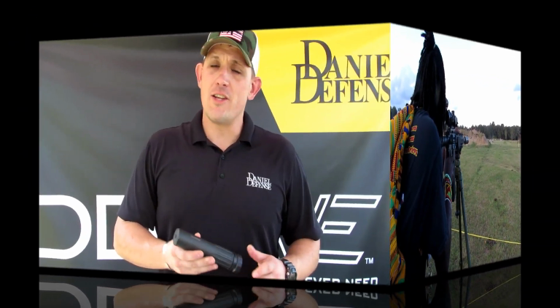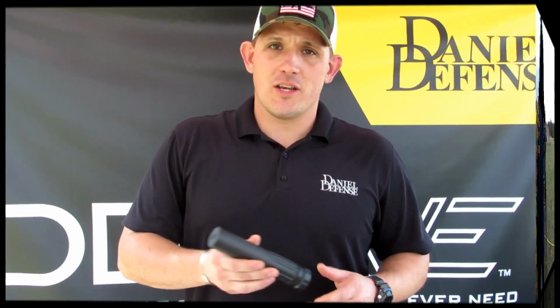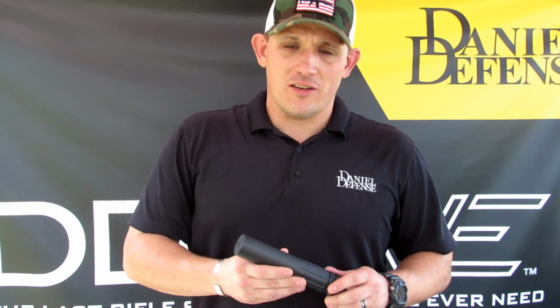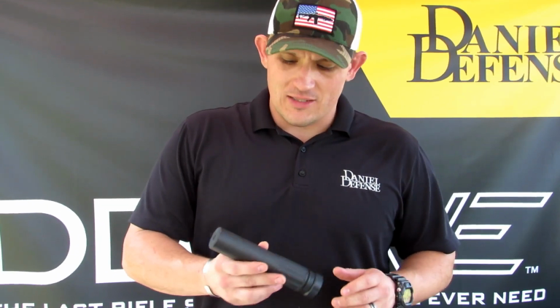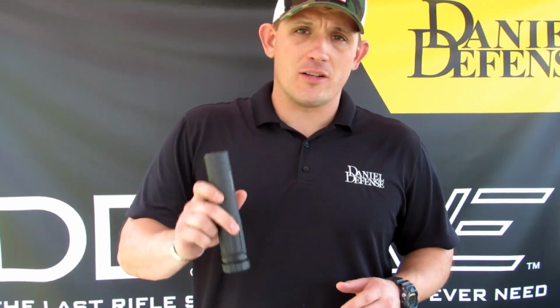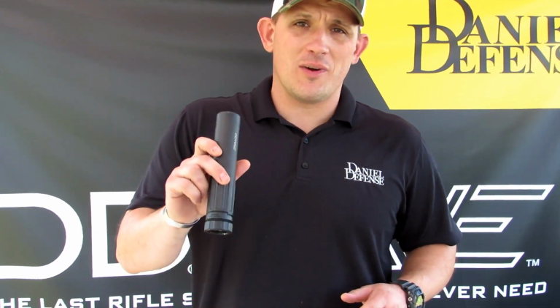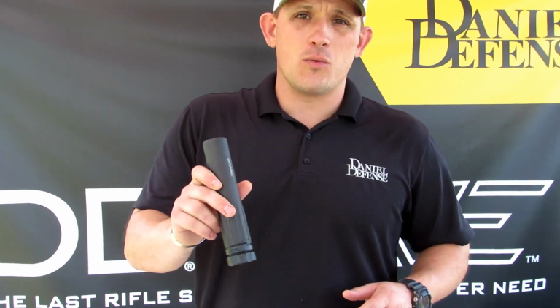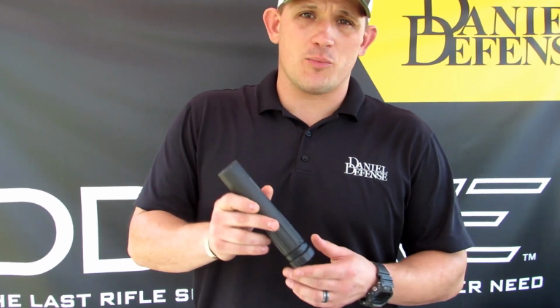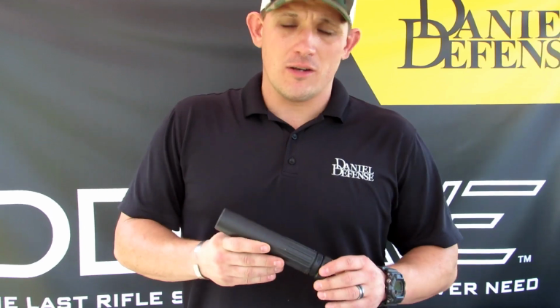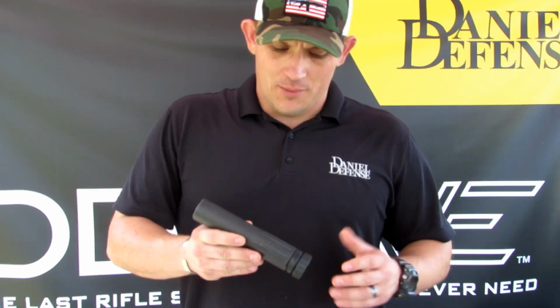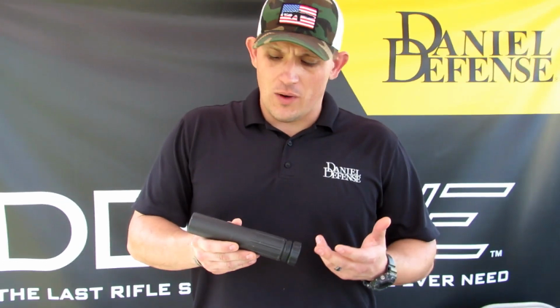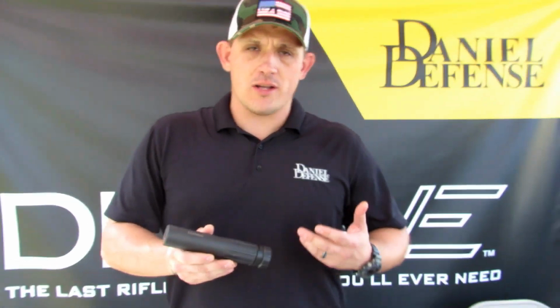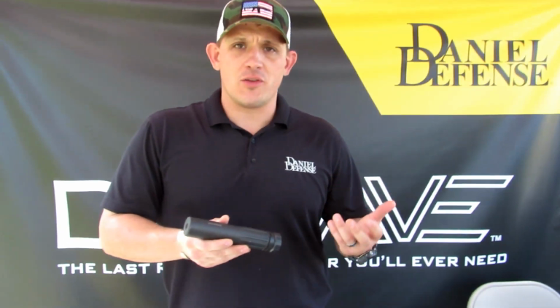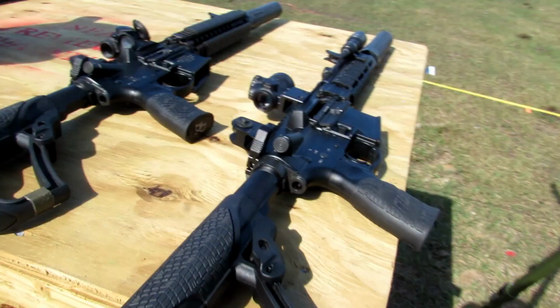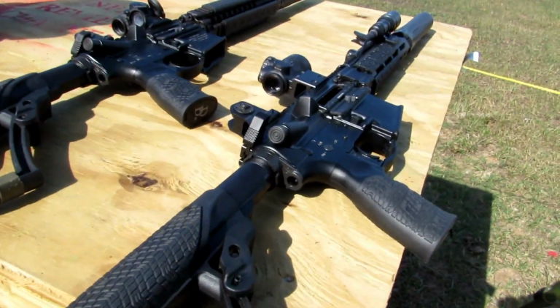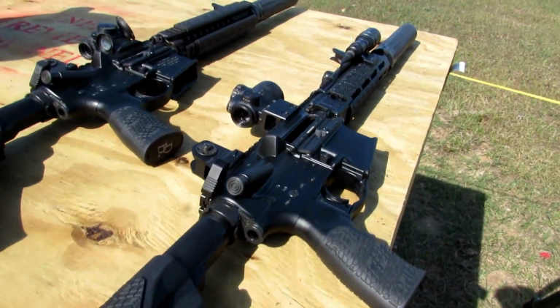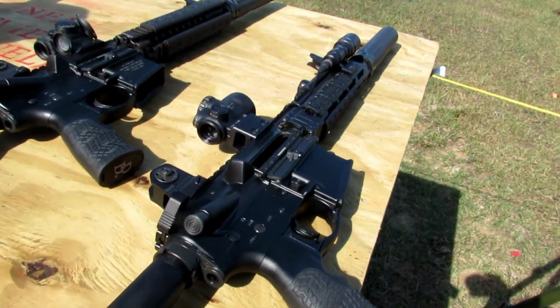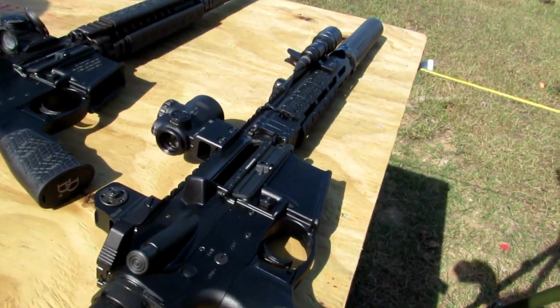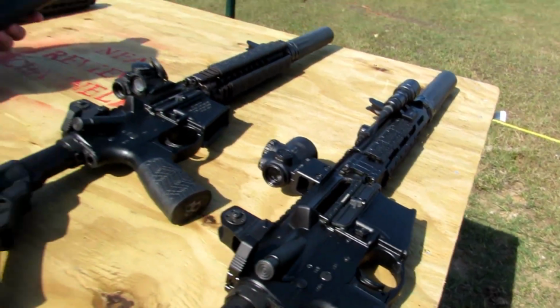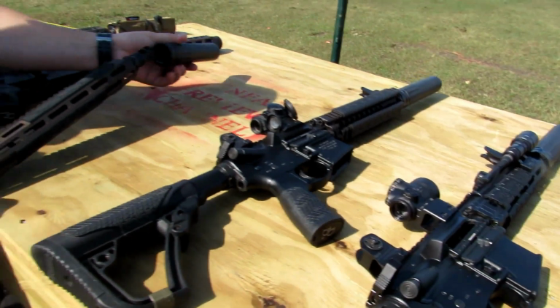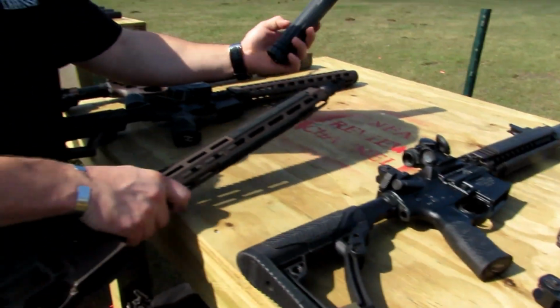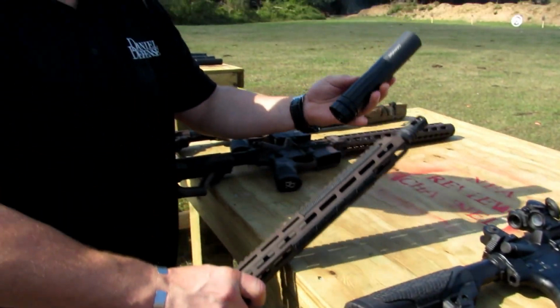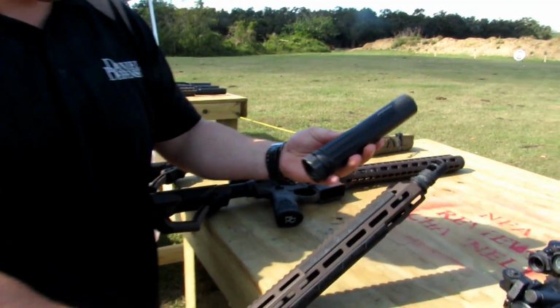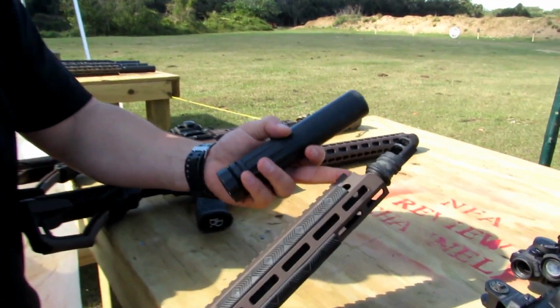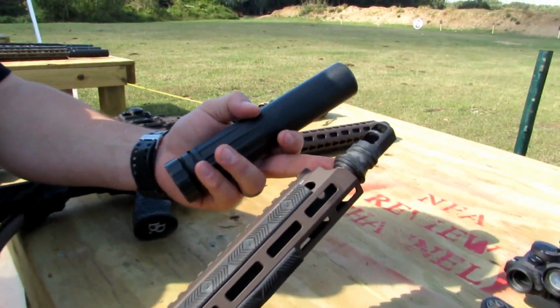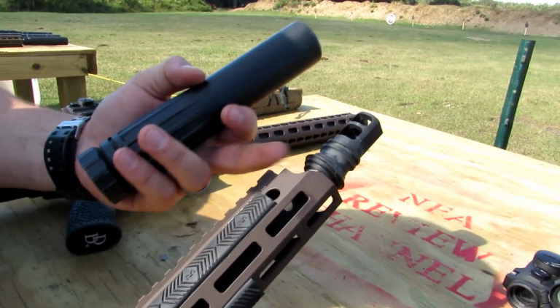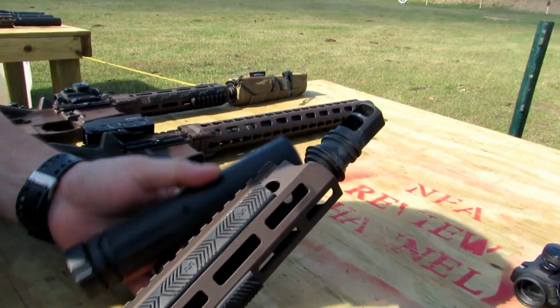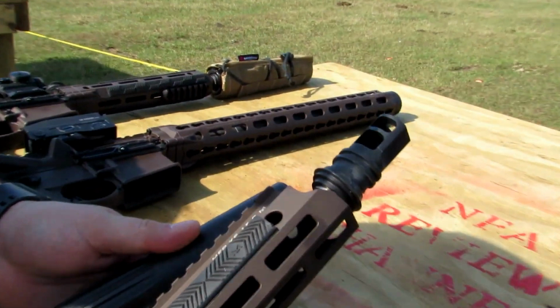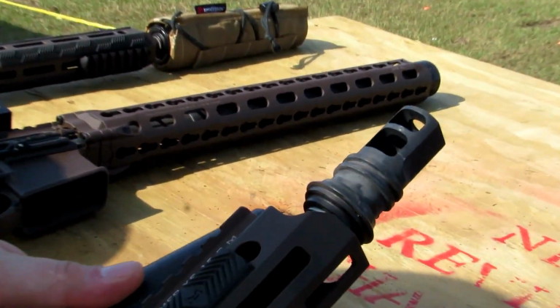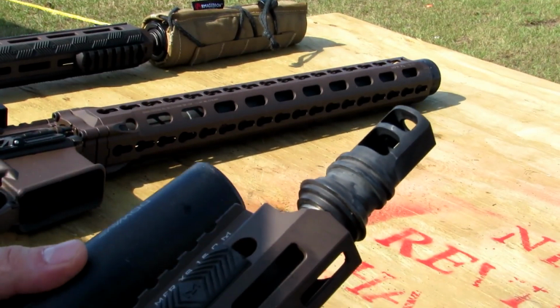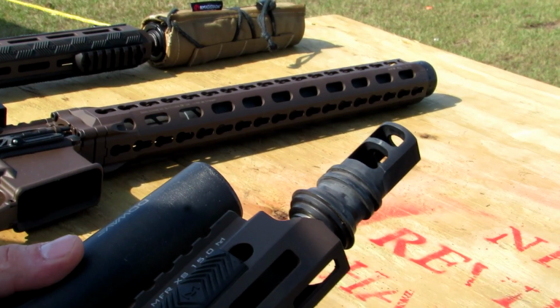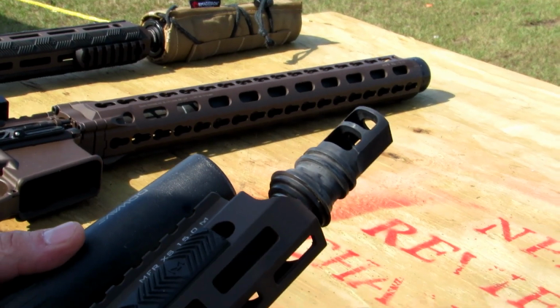Jim Ross here with Daniel Defense. Today I'm here to talk to you about the DD Wave Suppressor. The unique thing about the DD Wave Suppressor is that it's a 3D printed suppressor out of a nickel-based superalloy.